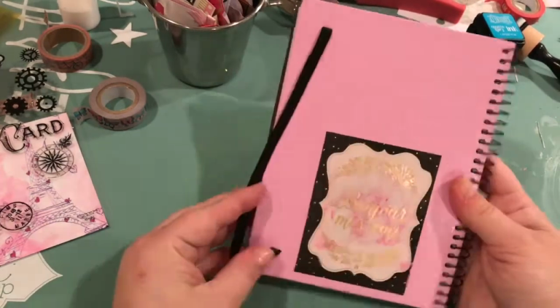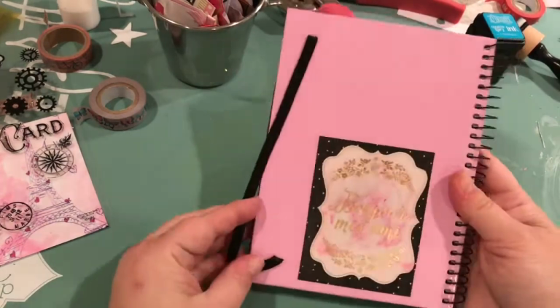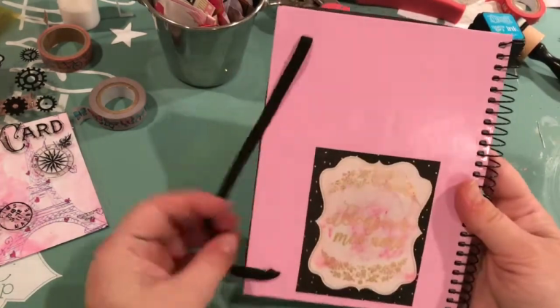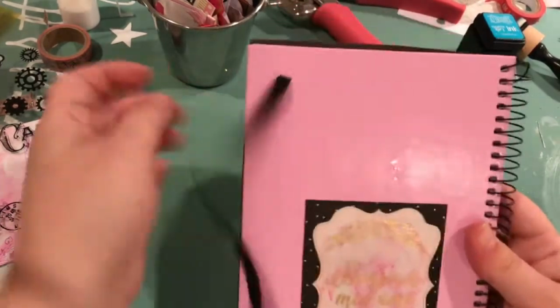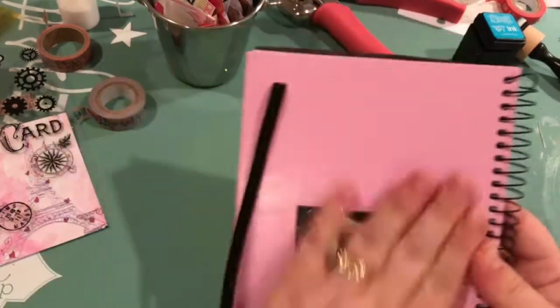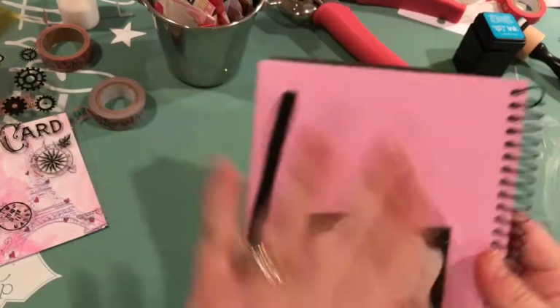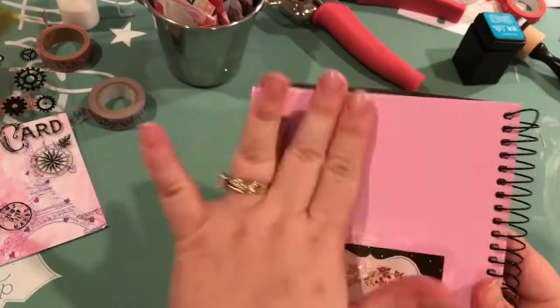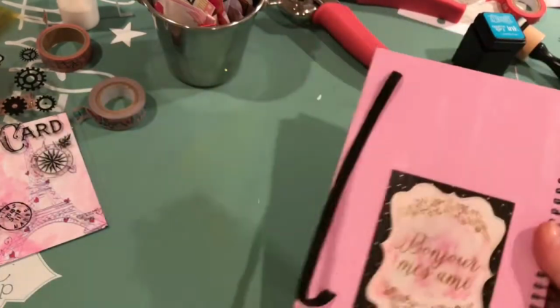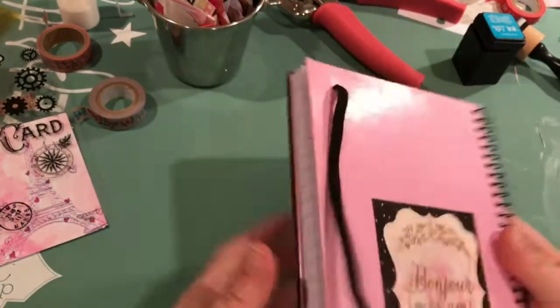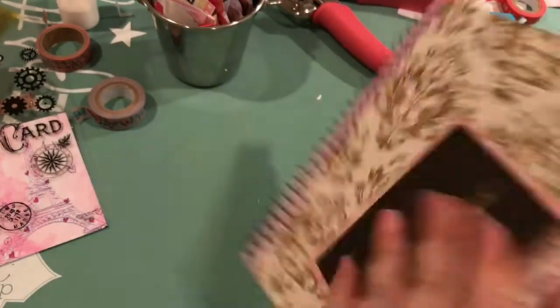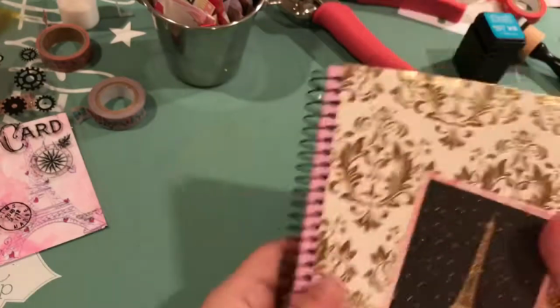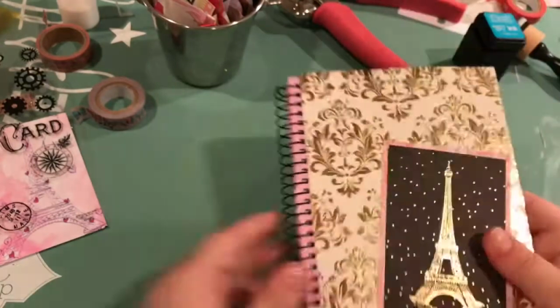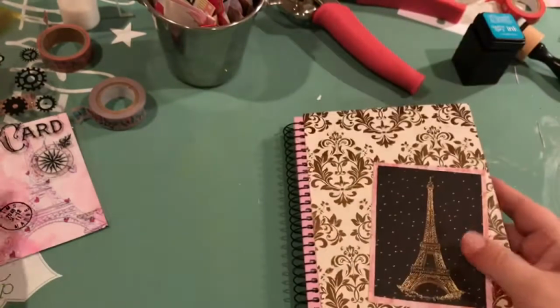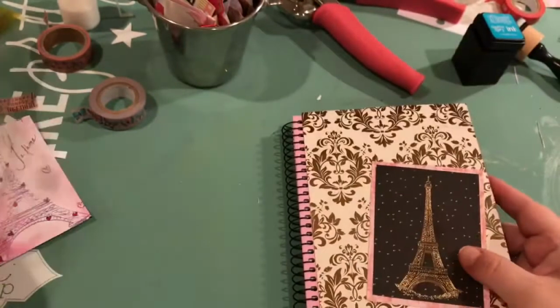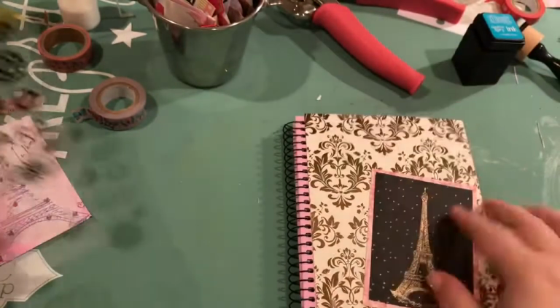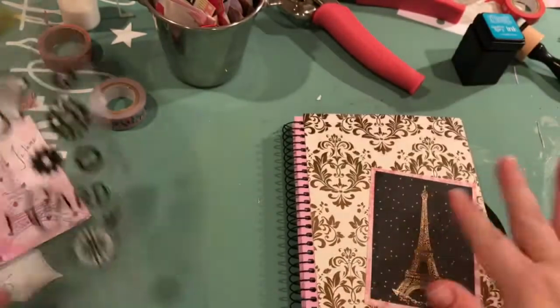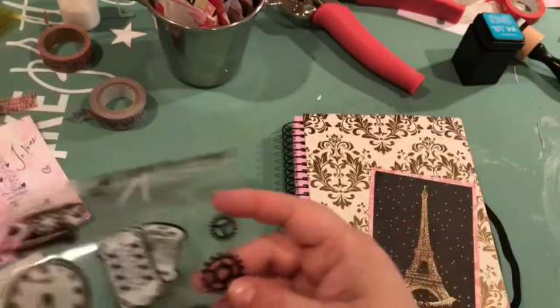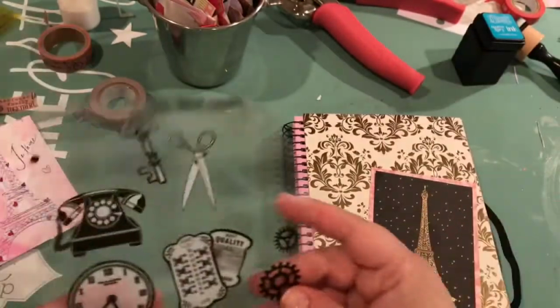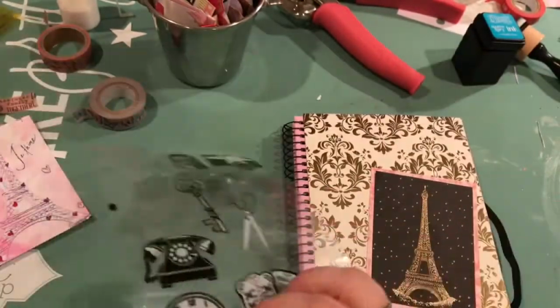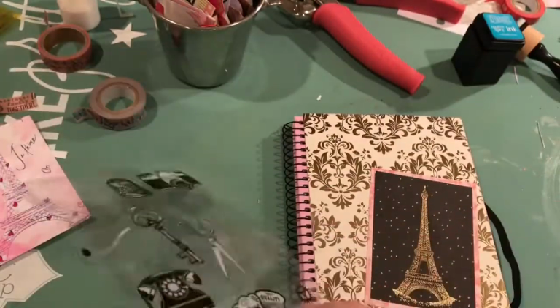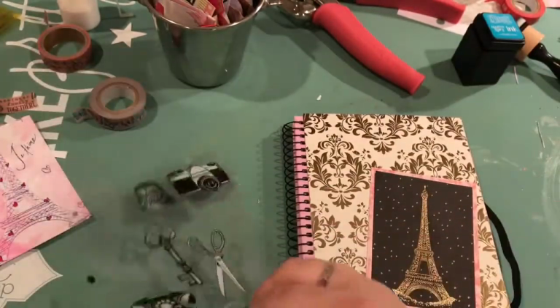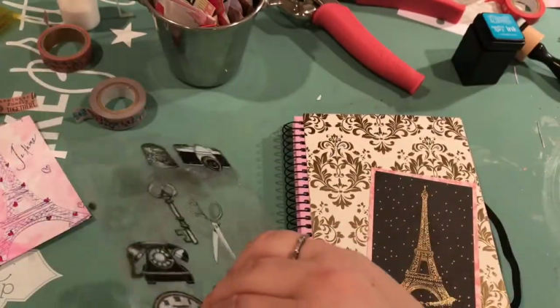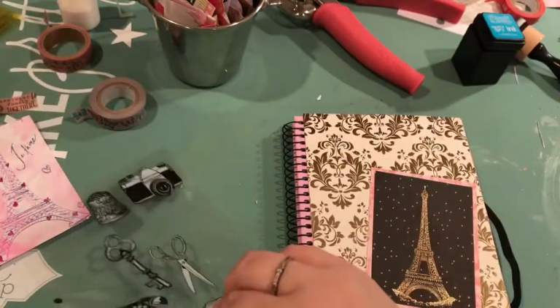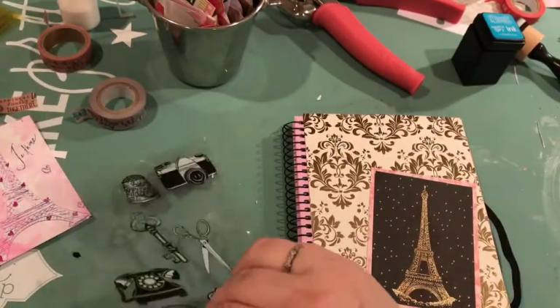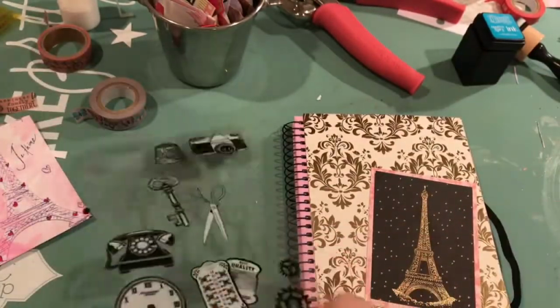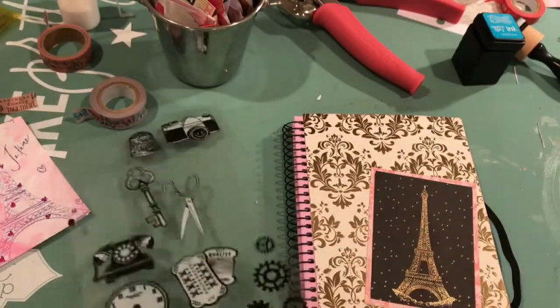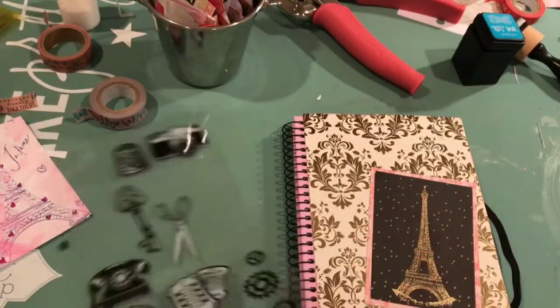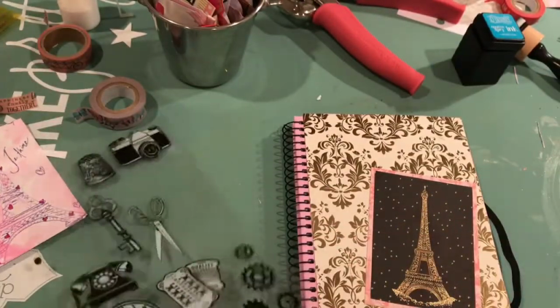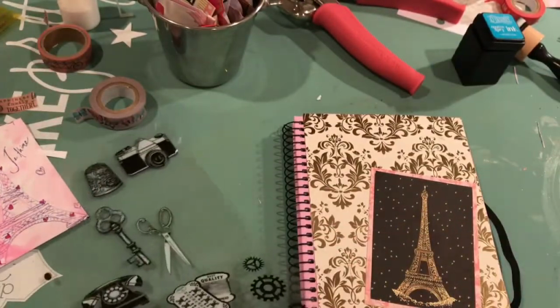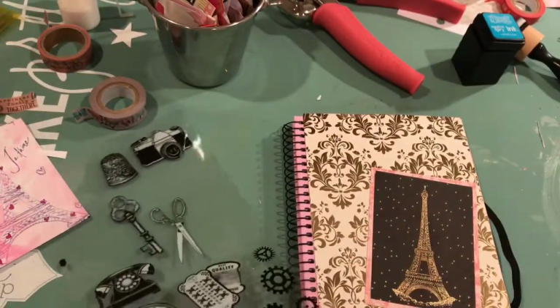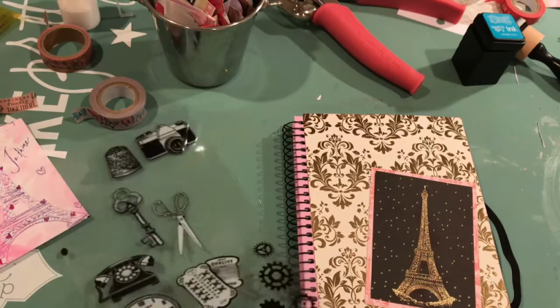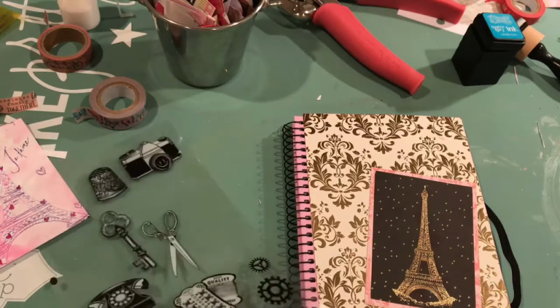Just finishing that tag. And as you can see, there's the back that's decoupaged, and I'm going to add a little bit of embellishment to the front.